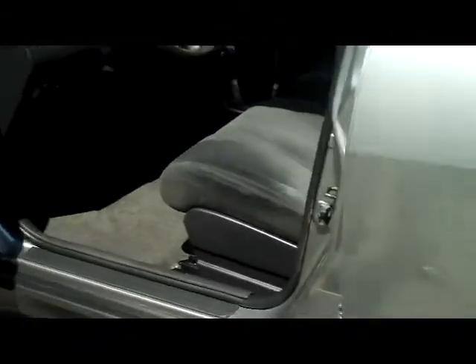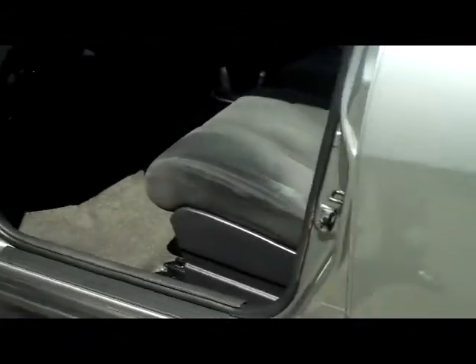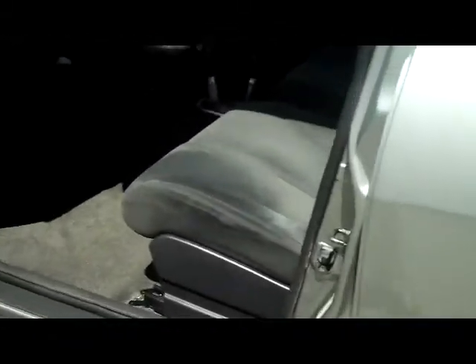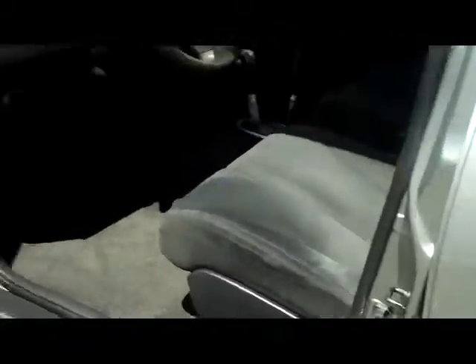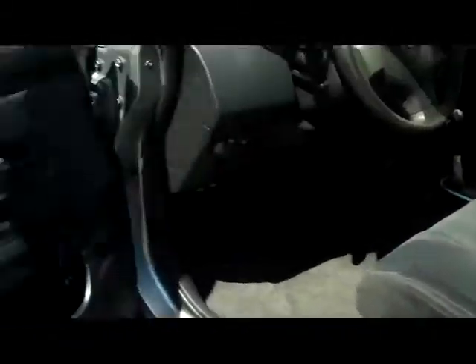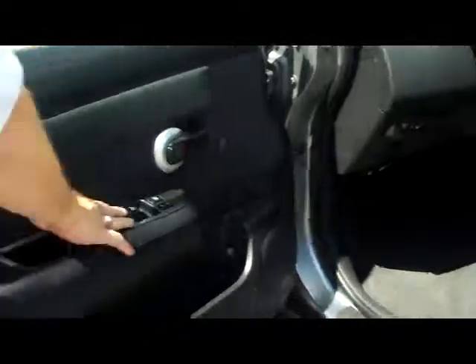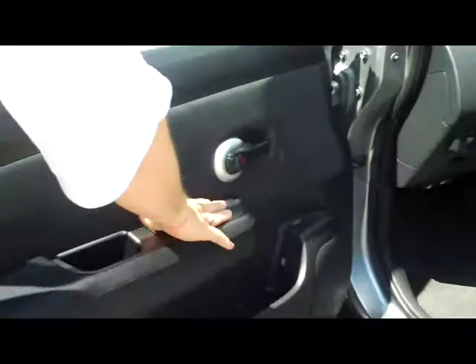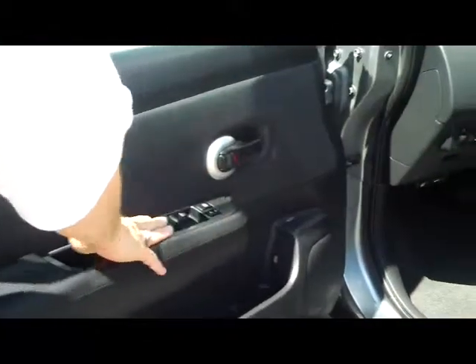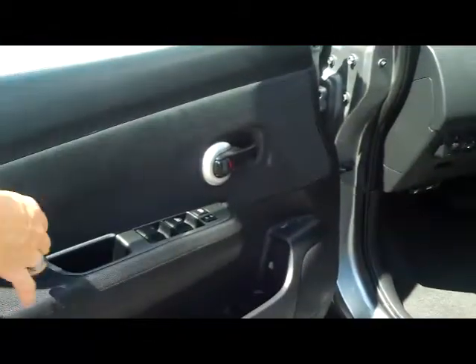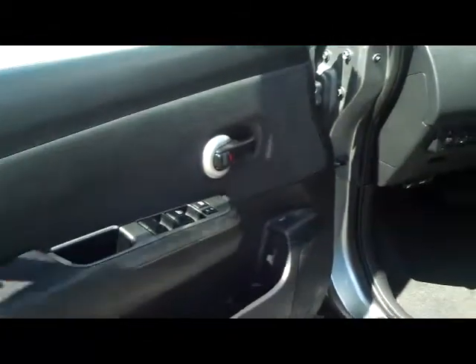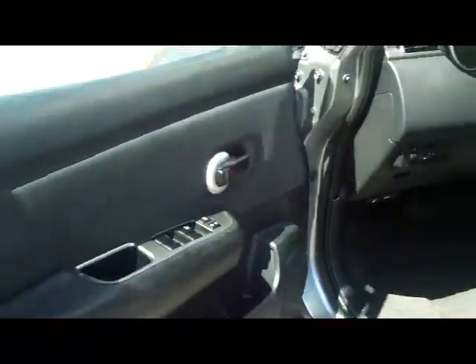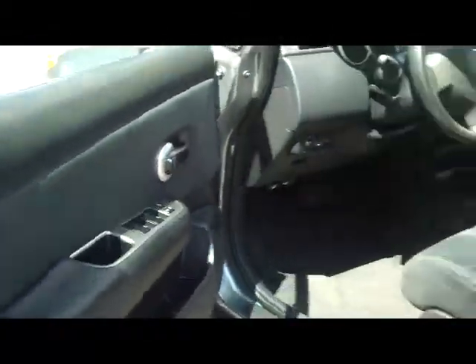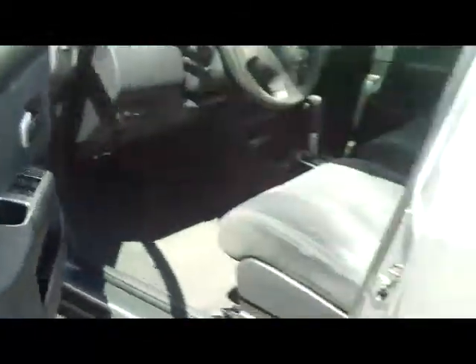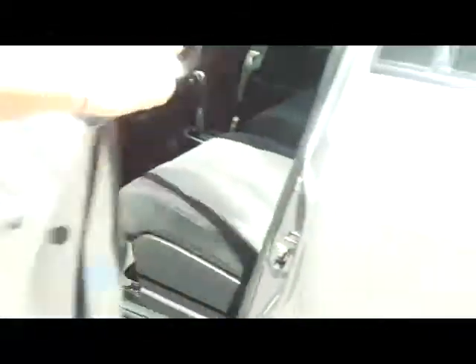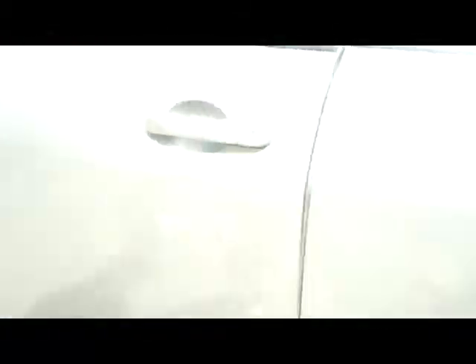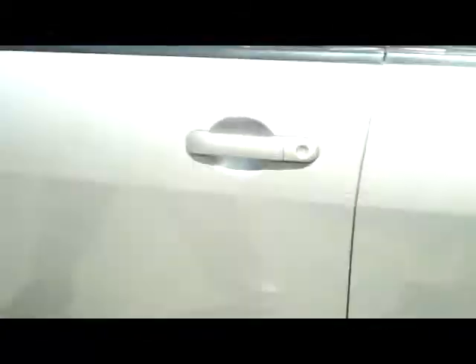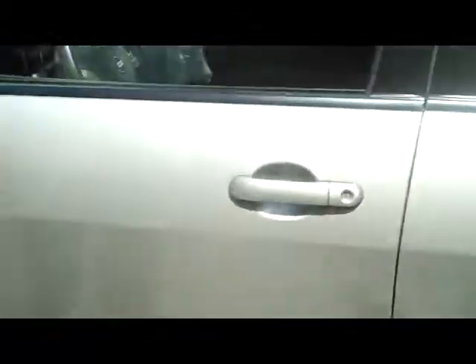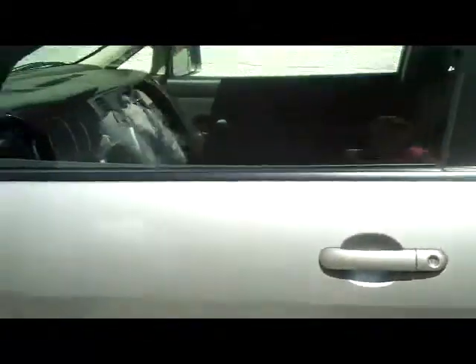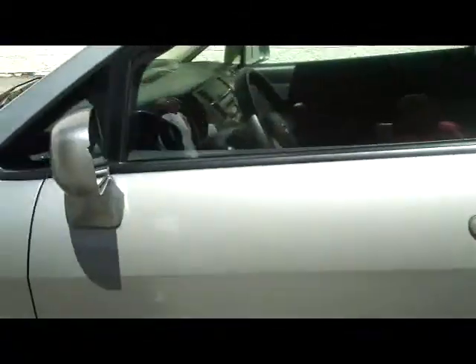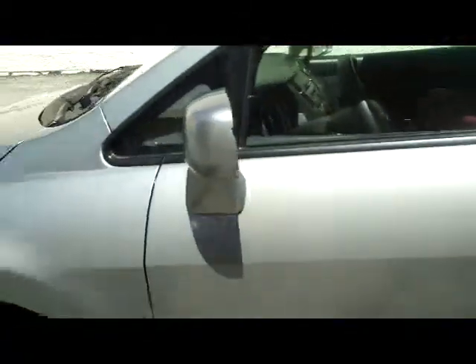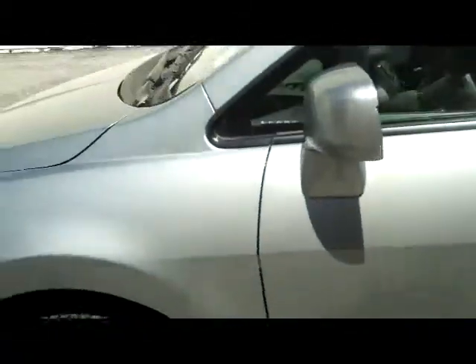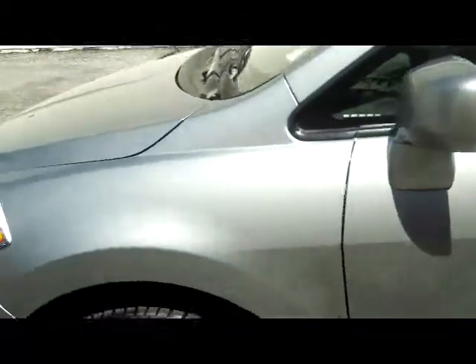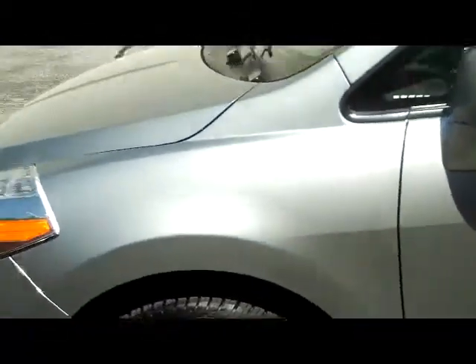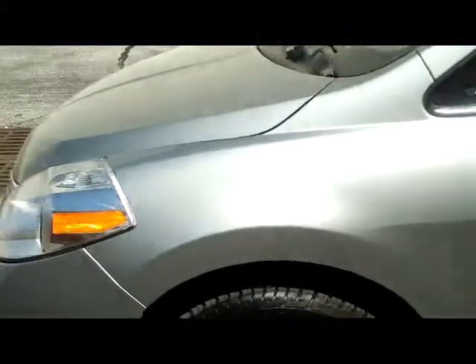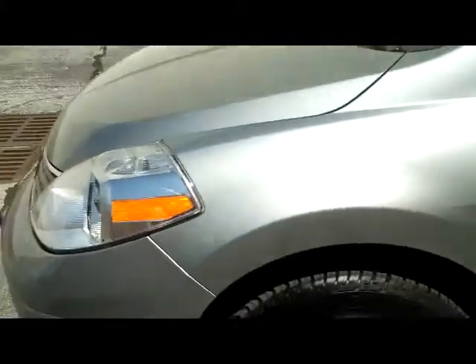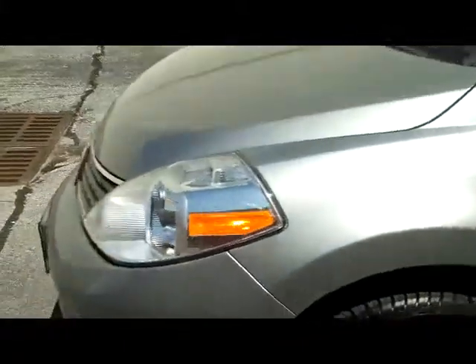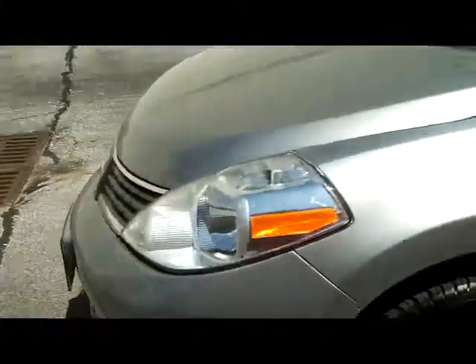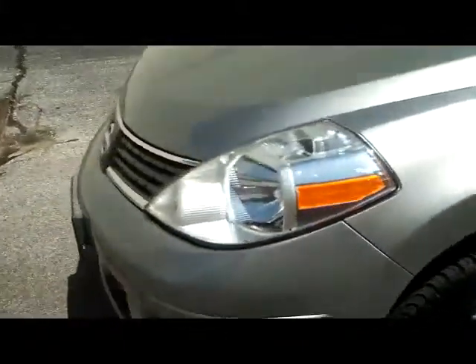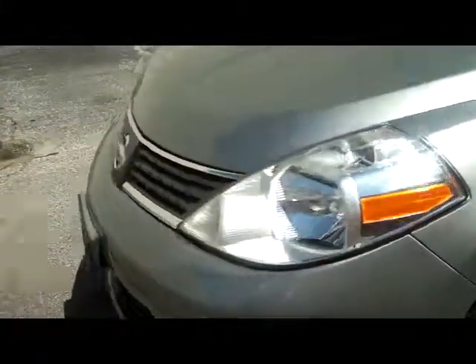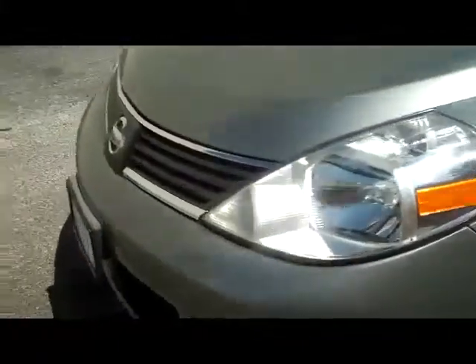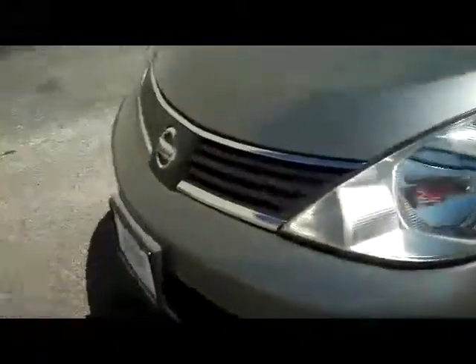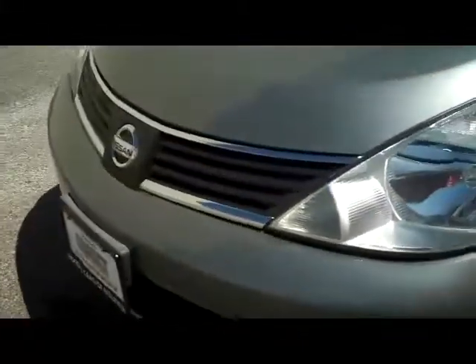You have your power windows and power locks. Also has keyless entry and cruise control. You'll have the remainder of the factory warranty — ask to see the free Carfax report.